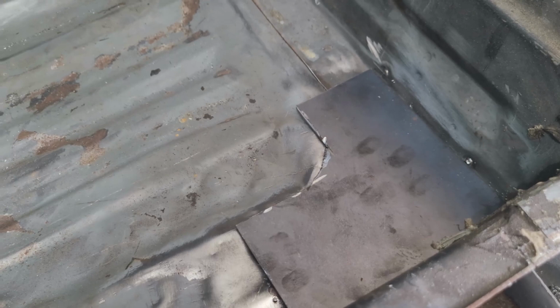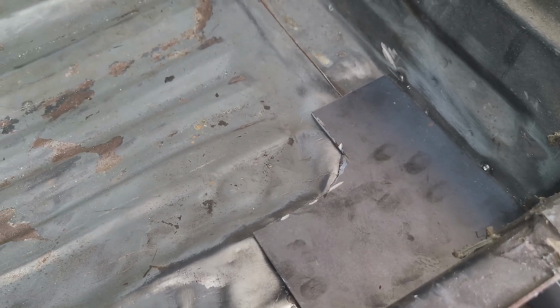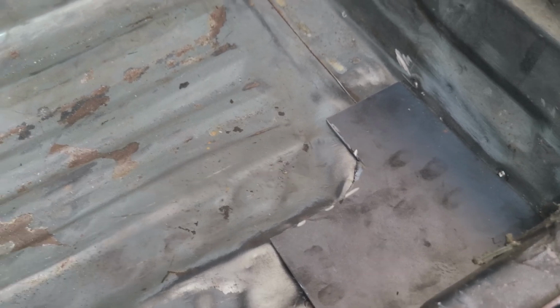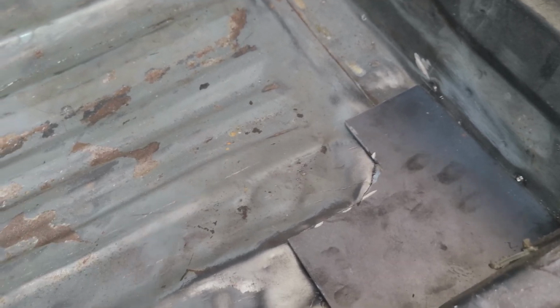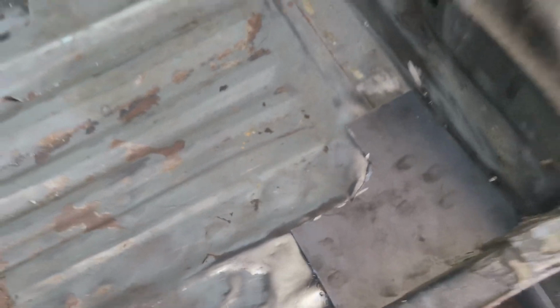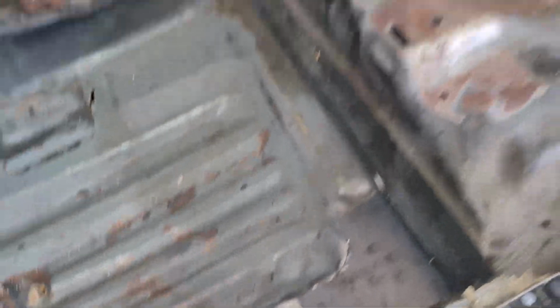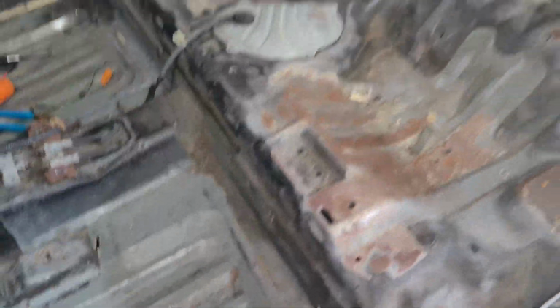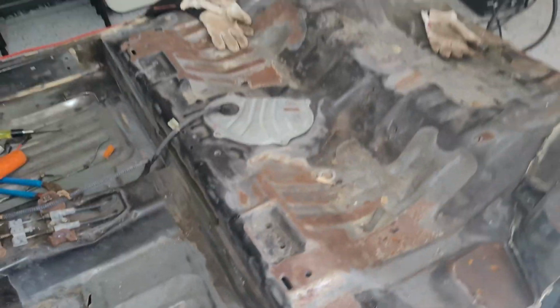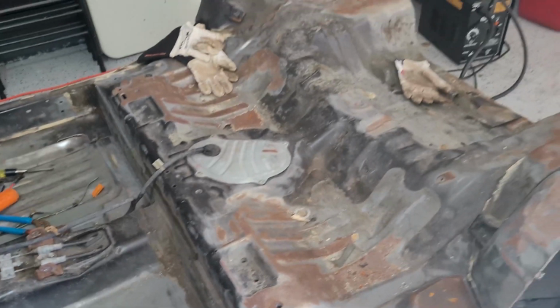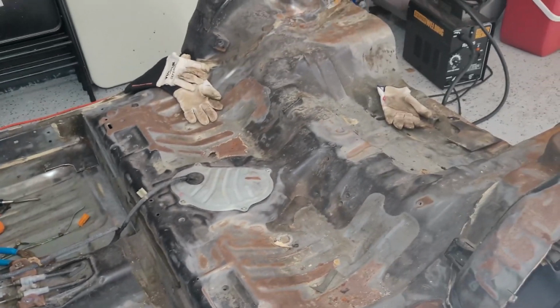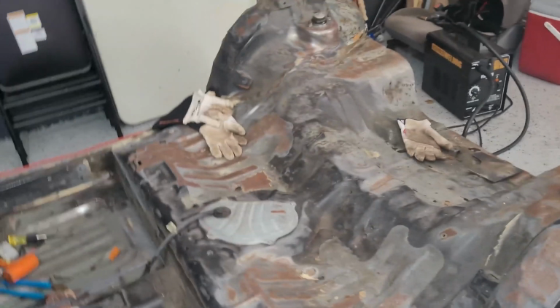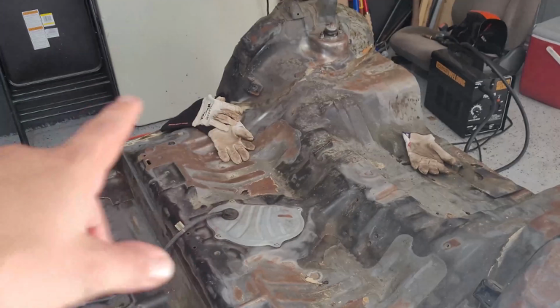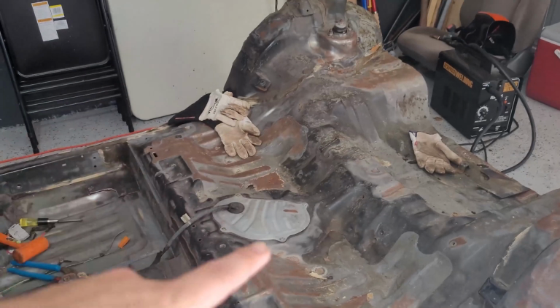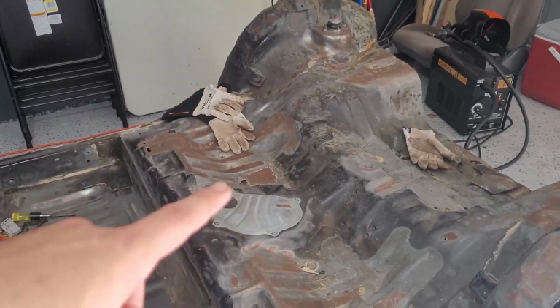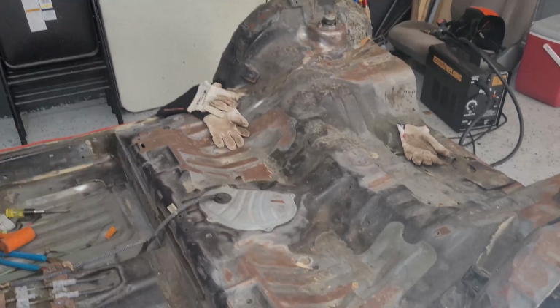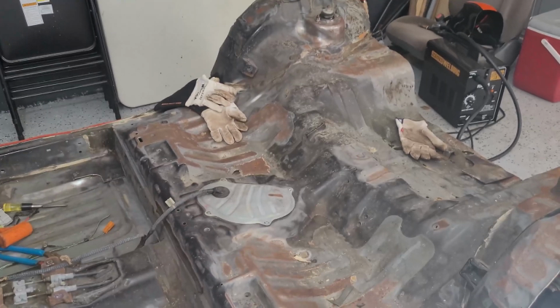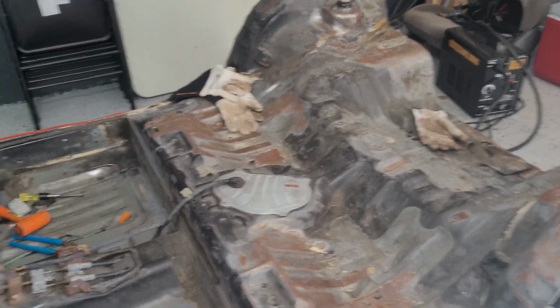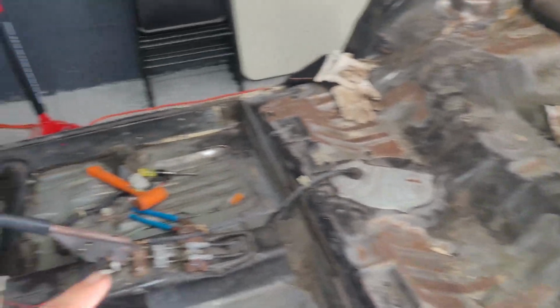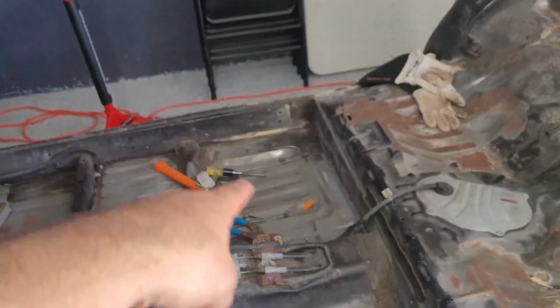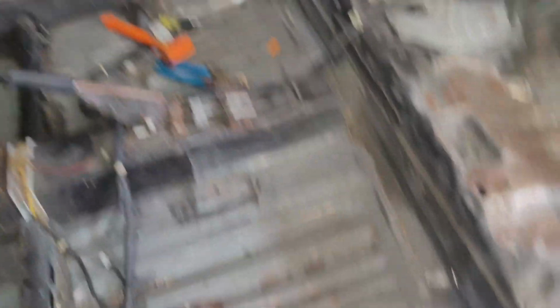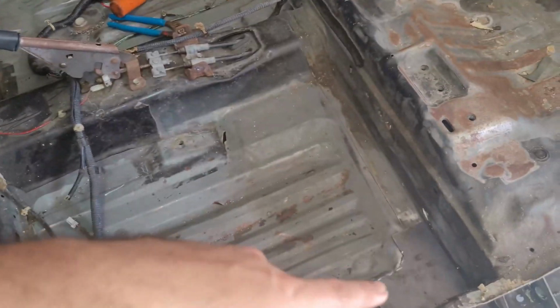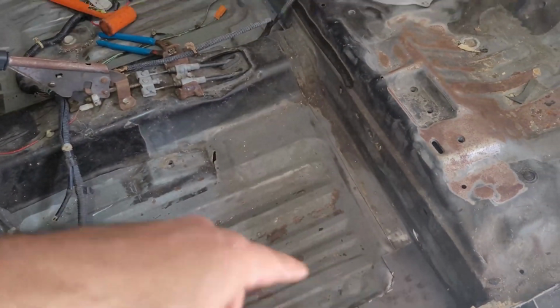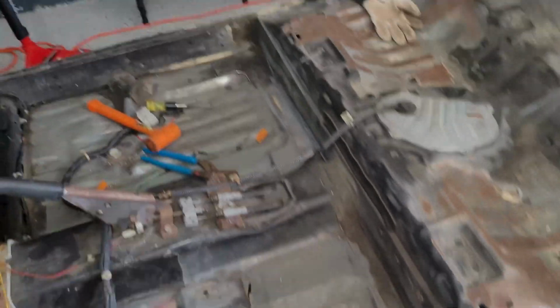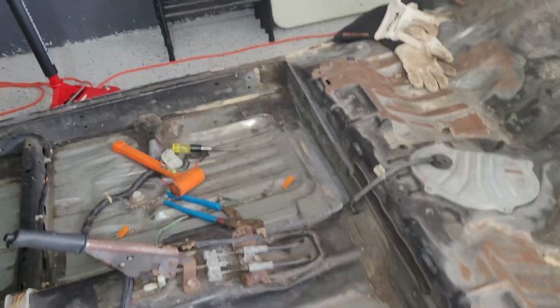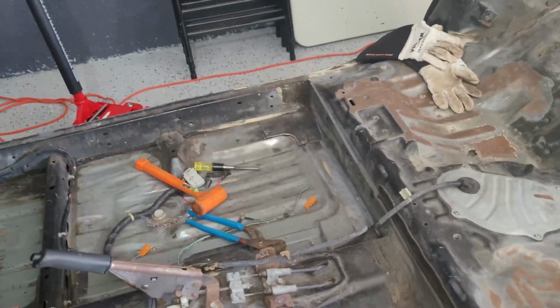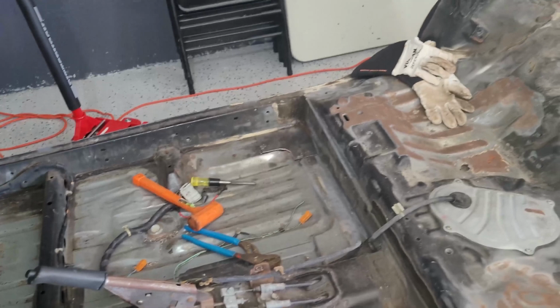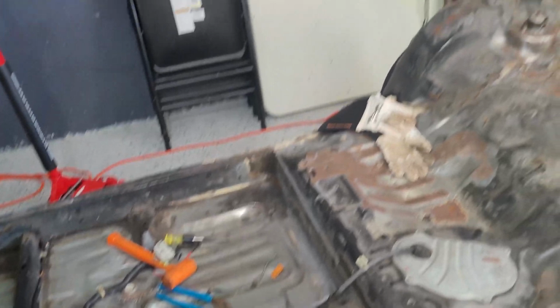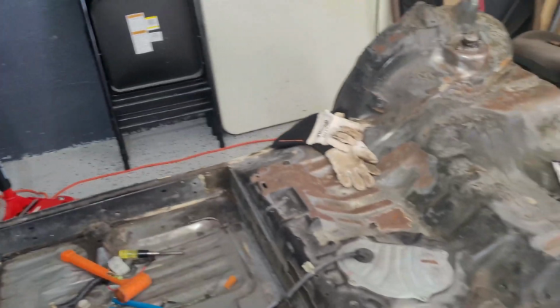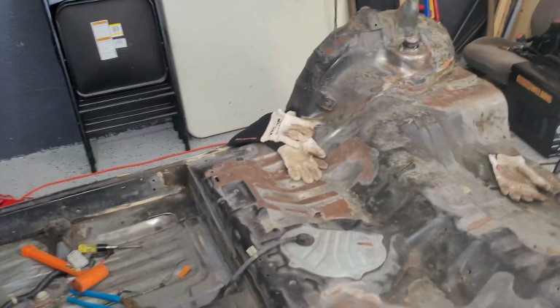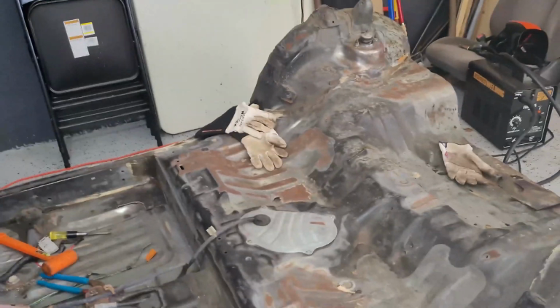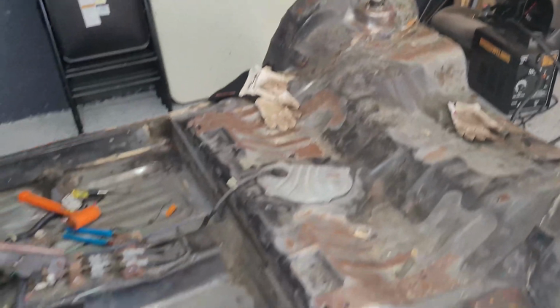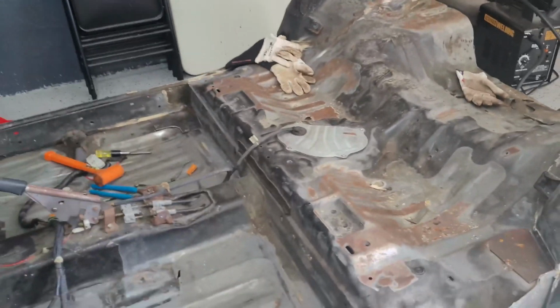I'm going to go ahead and tack weld these back in here because this is very easy to bend and you want as much support as possible for the main hoop. So today's work is going to be sanding all this, primering it, tacking those in, and then getting the hoop back installed, and then we'll be able to move forward. Let's get started.